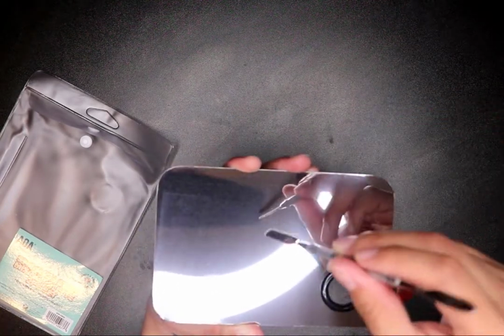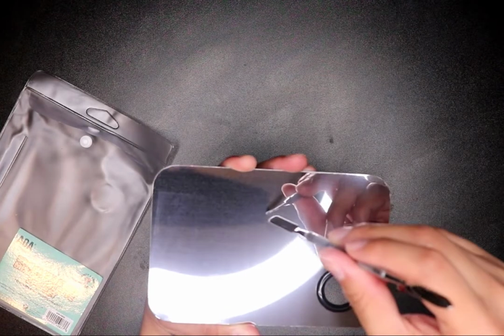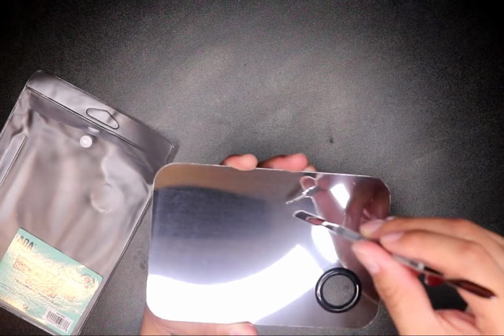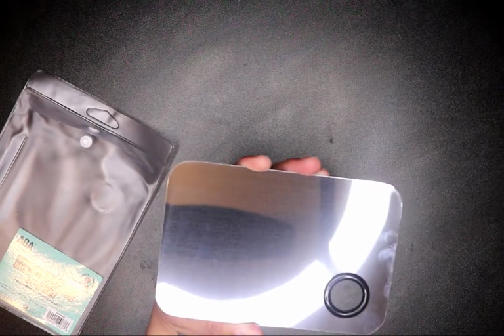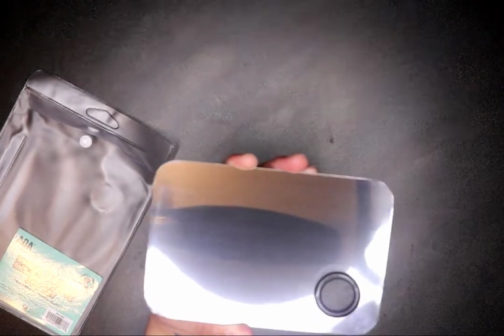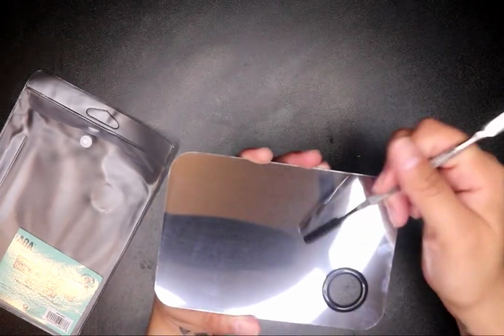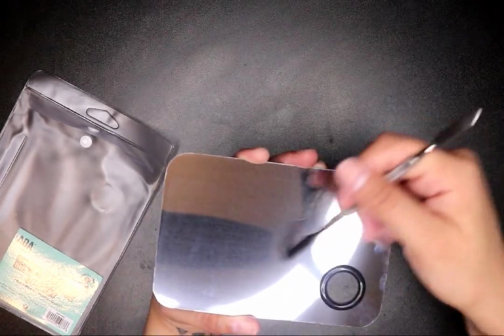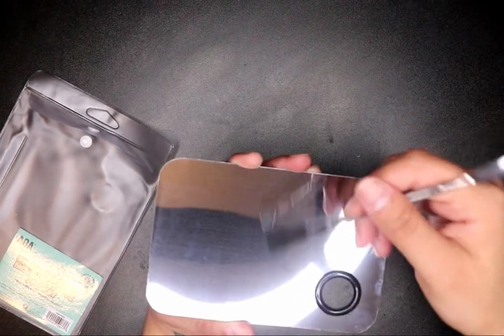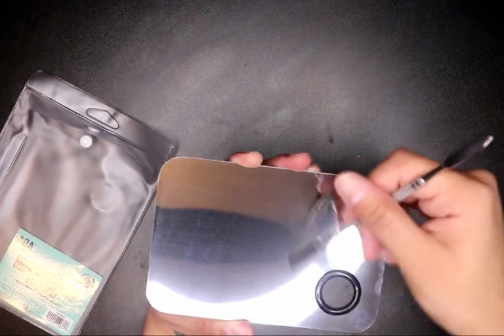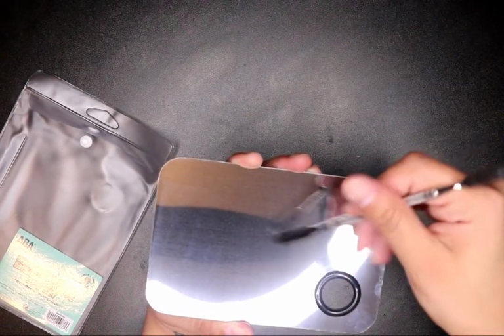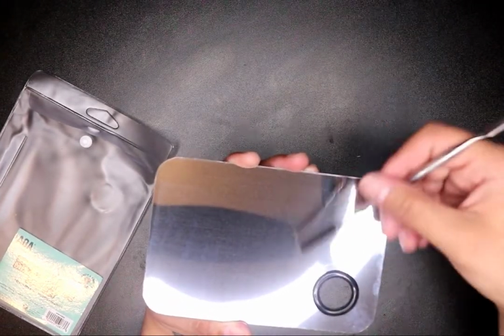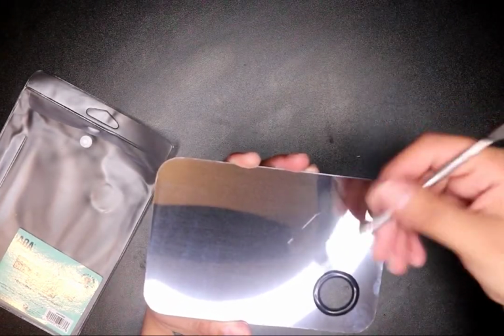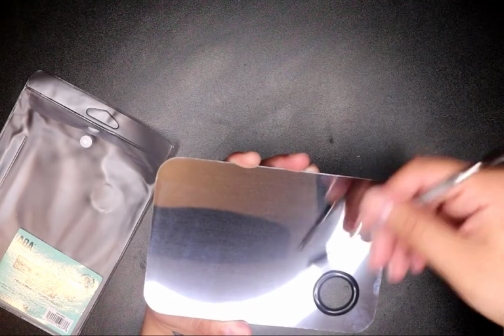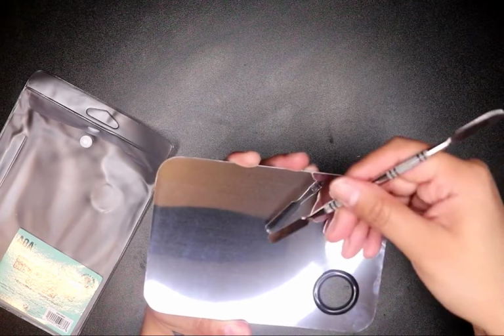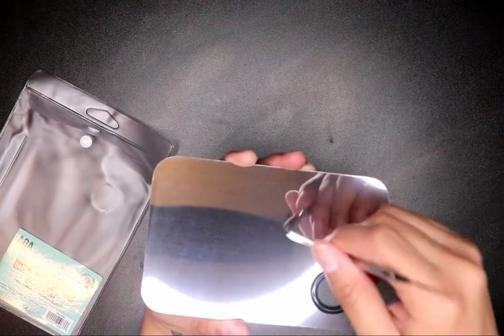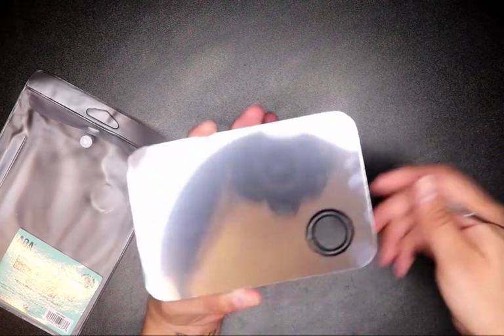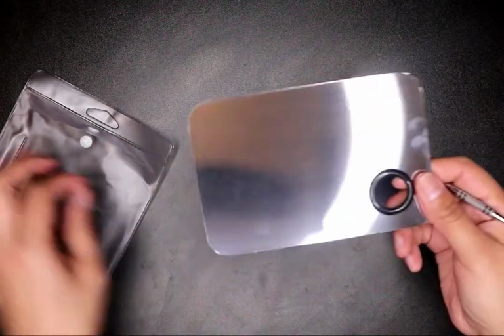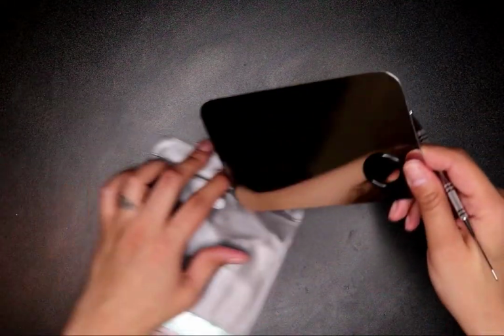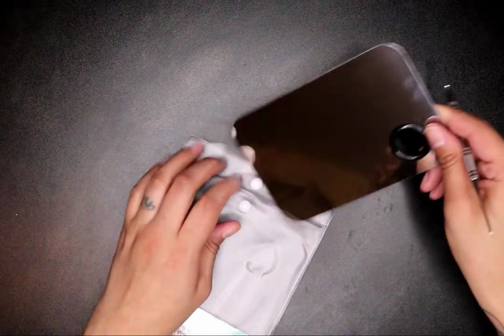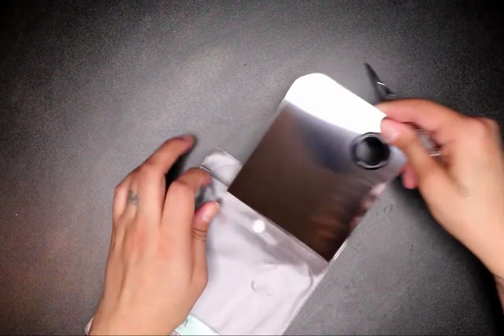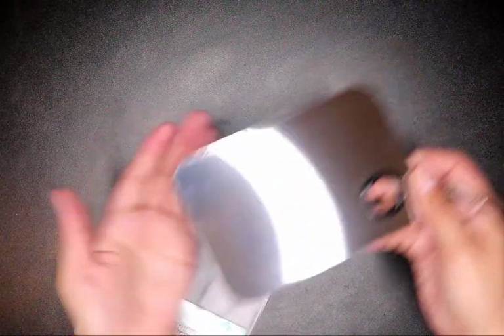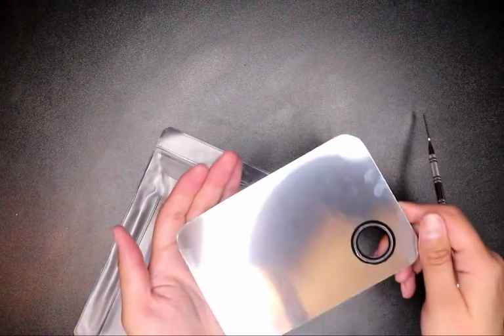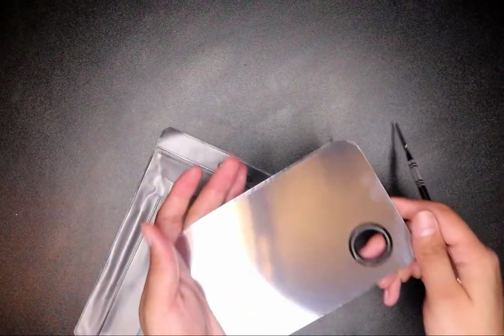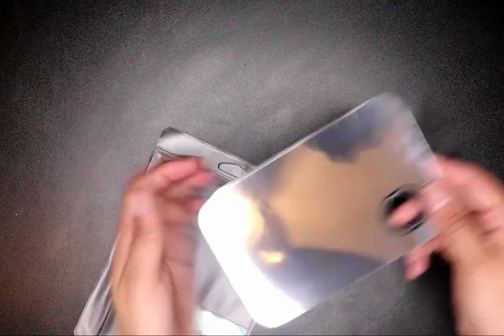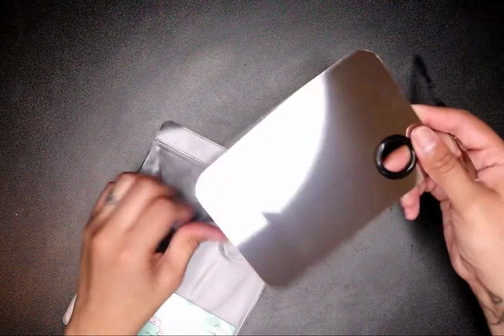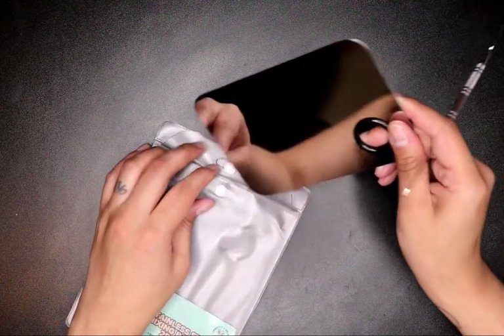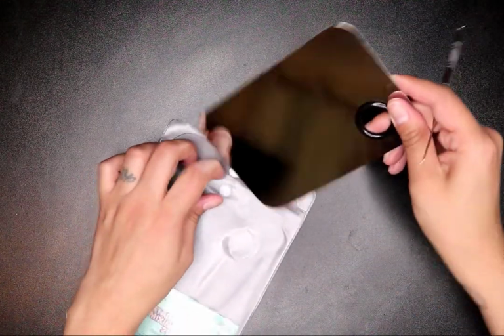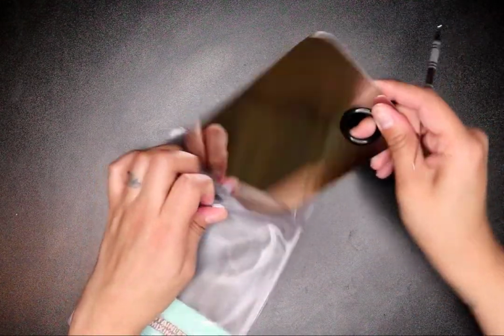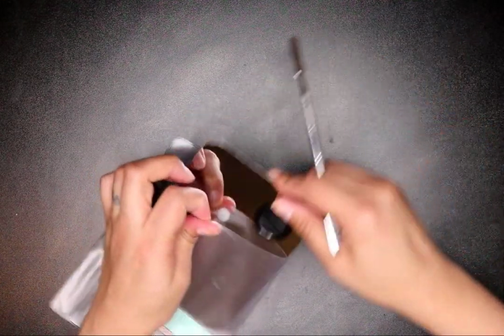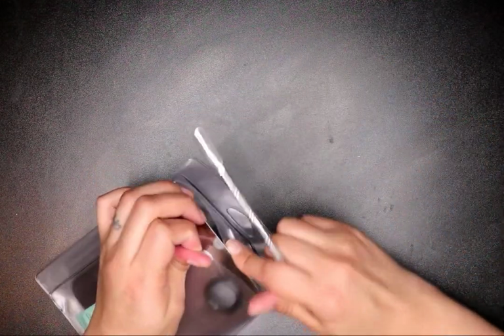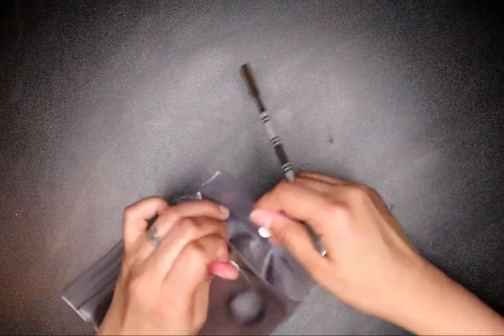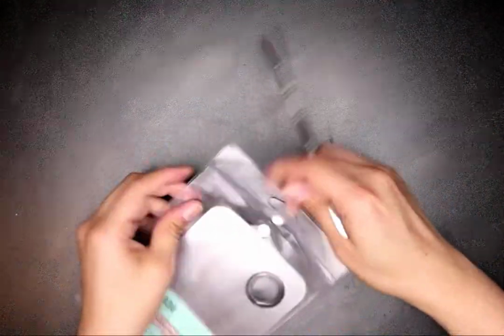I got this one for my nail products — to mix my builder gel with glitters and make other colors or mix certain things. This is definitely durable; it's so heavy. I'm looking forward to using this one.